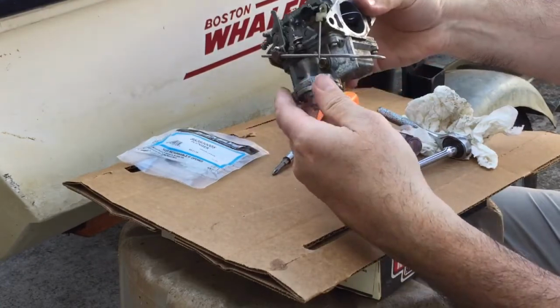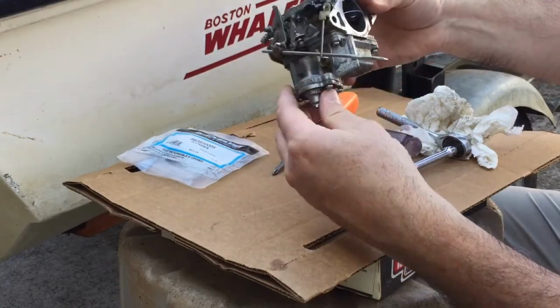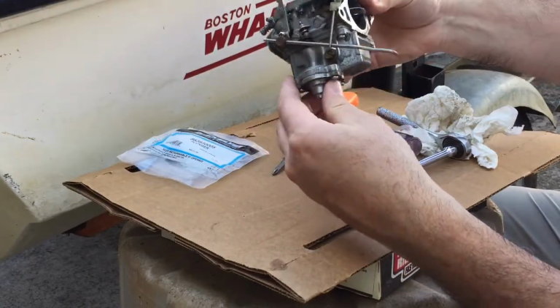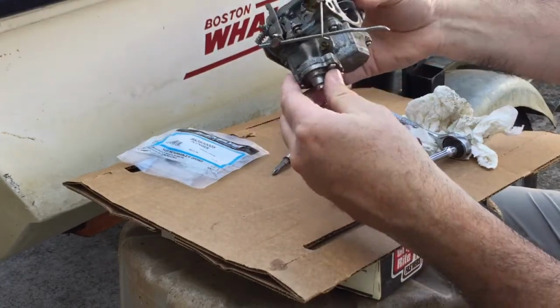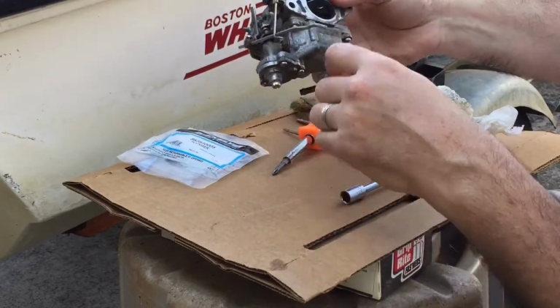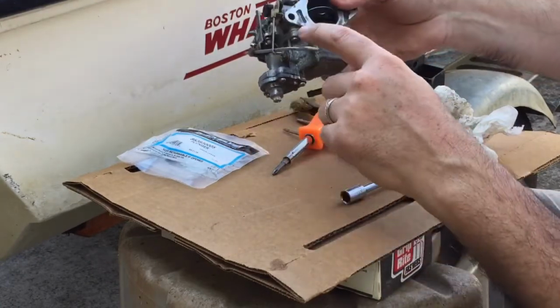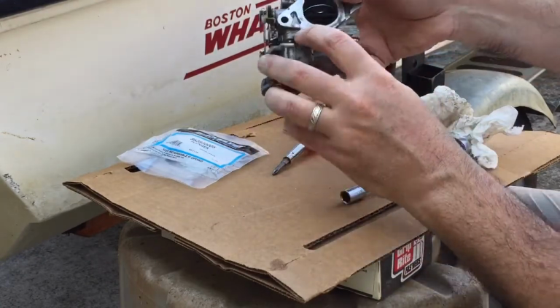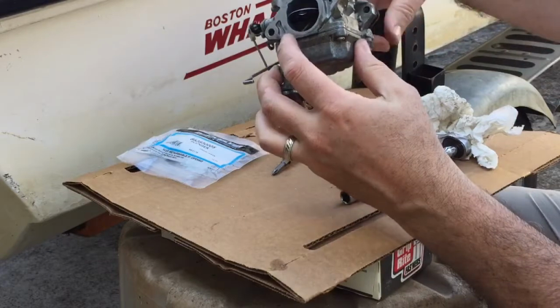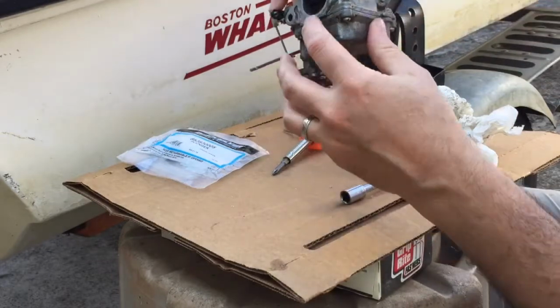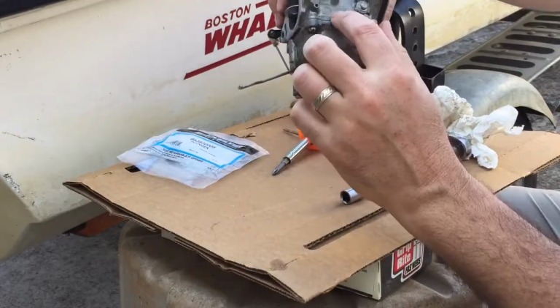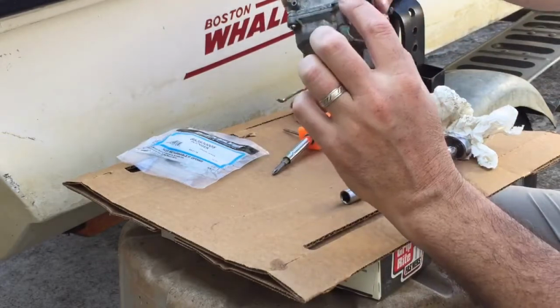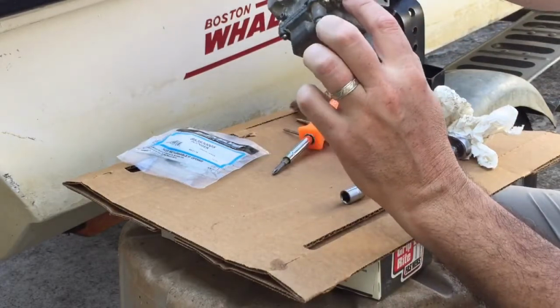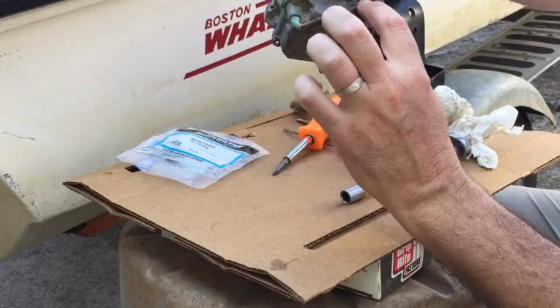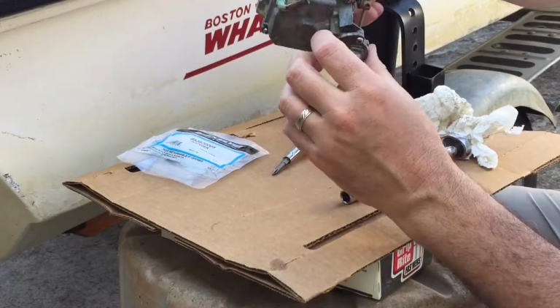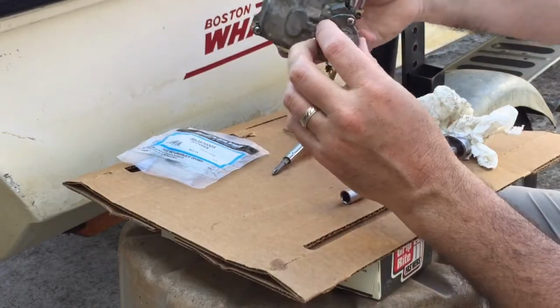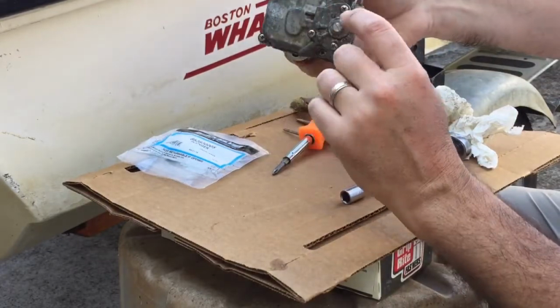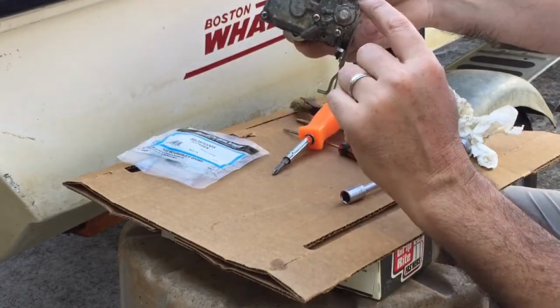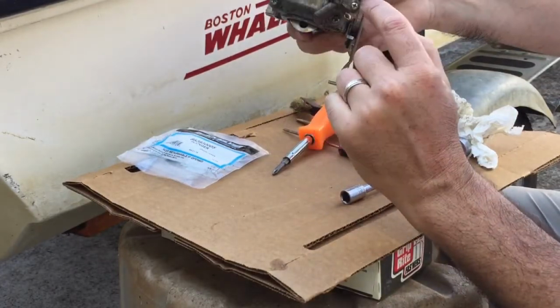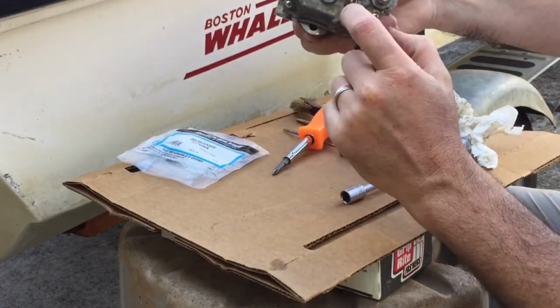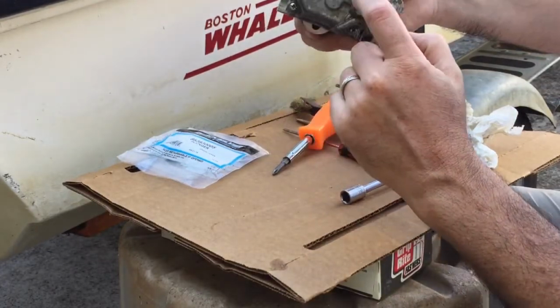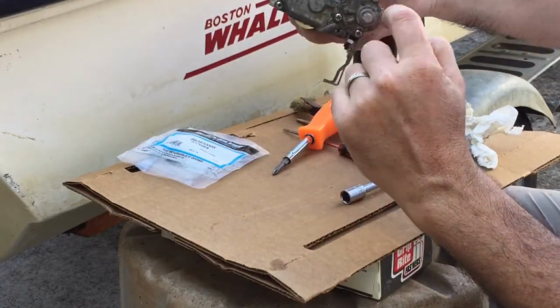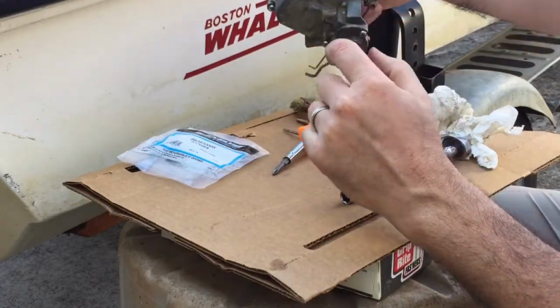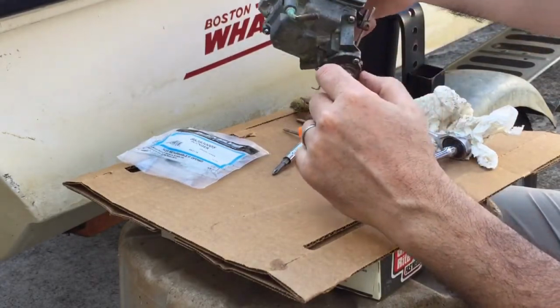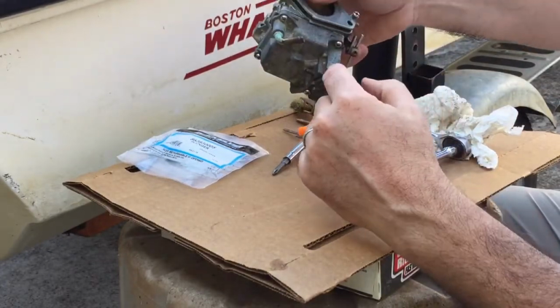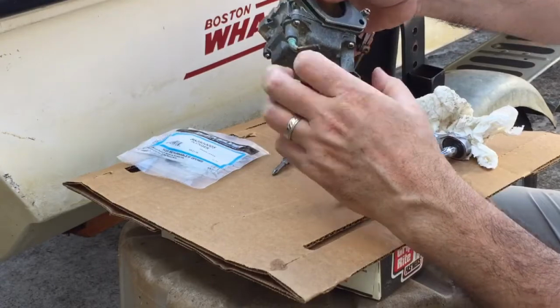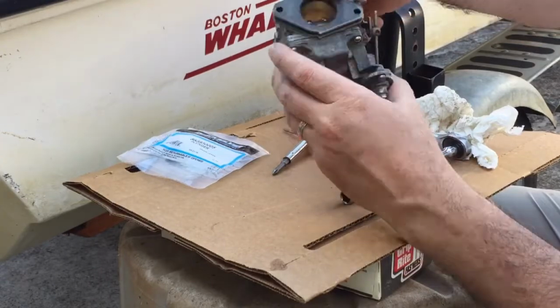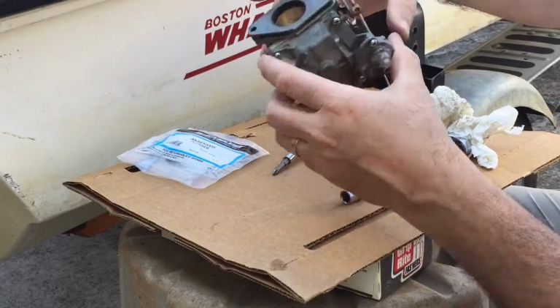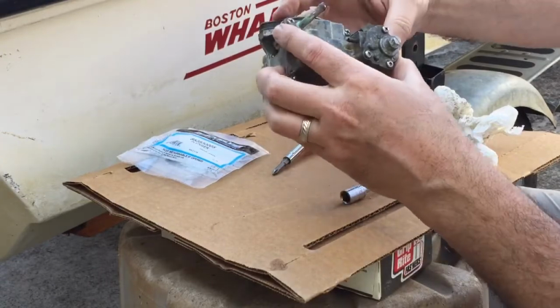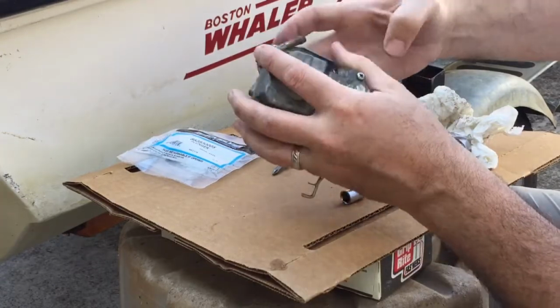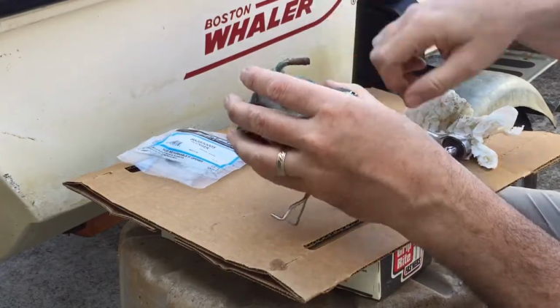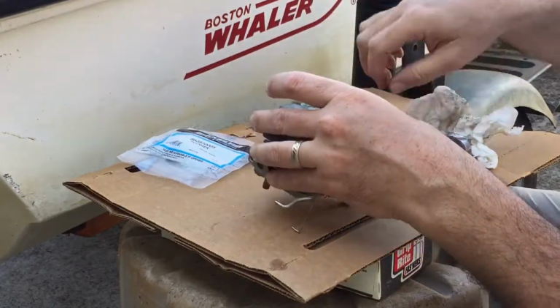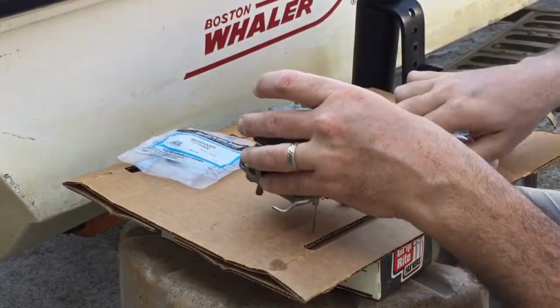So the gaskets I'm going to replace are the main bowl gasket, which is here, and then I've got a new plunger and new oil rings for this part right here. So I'll take this apart right now.